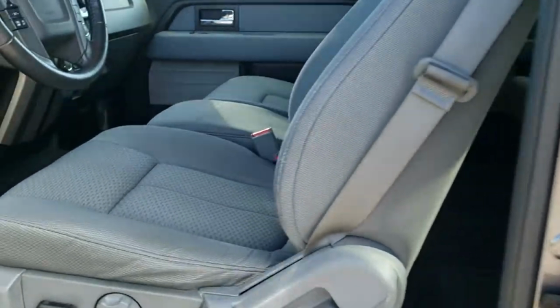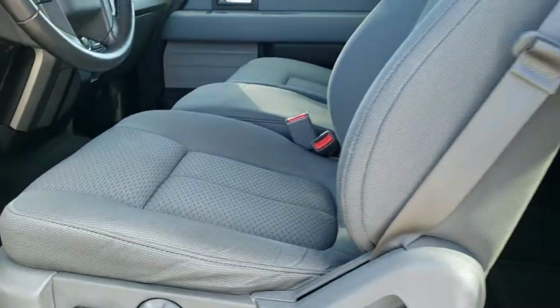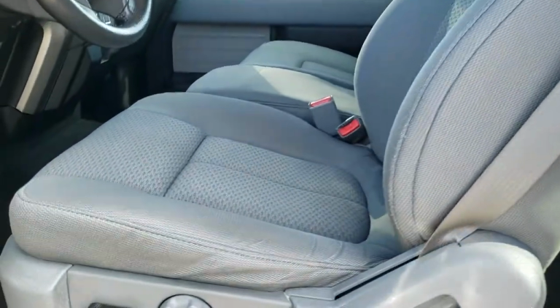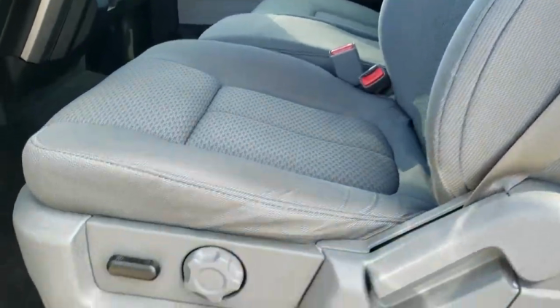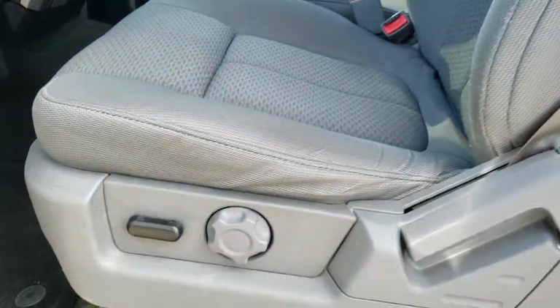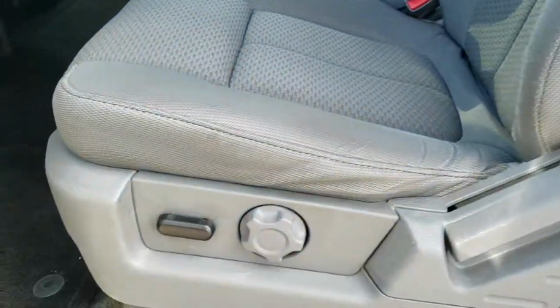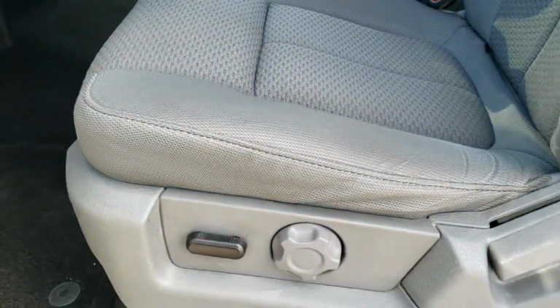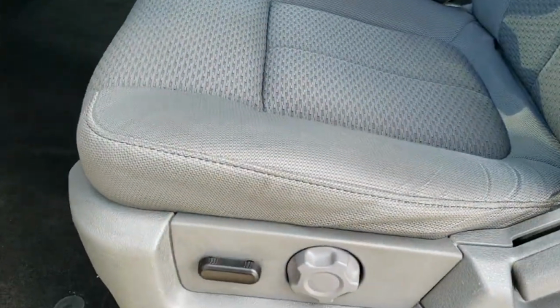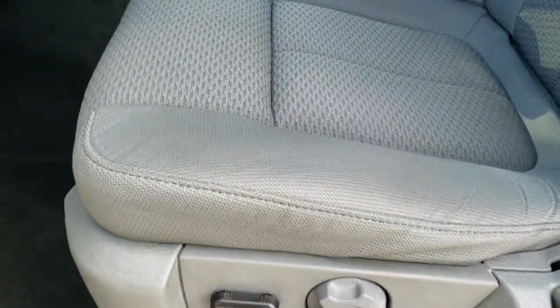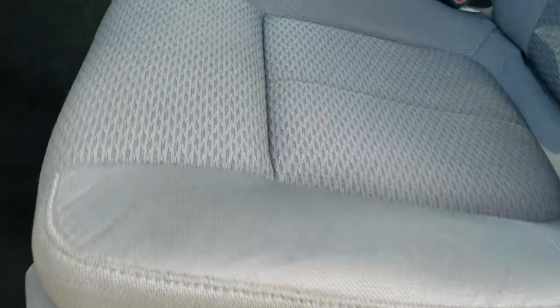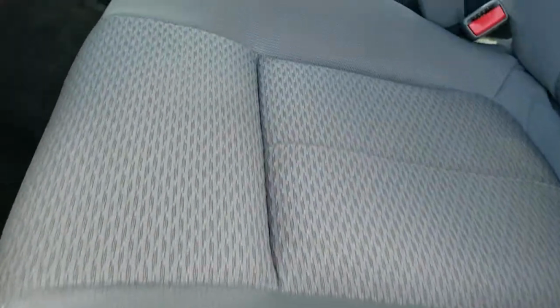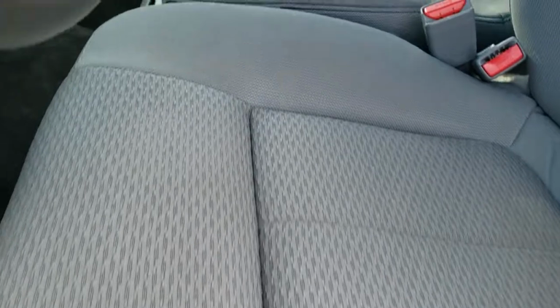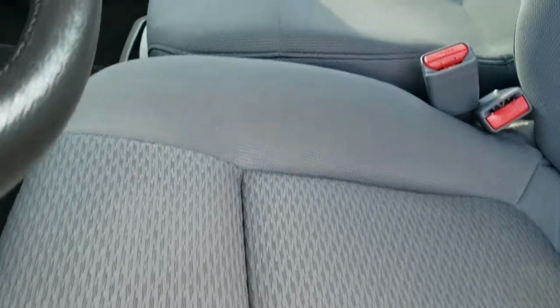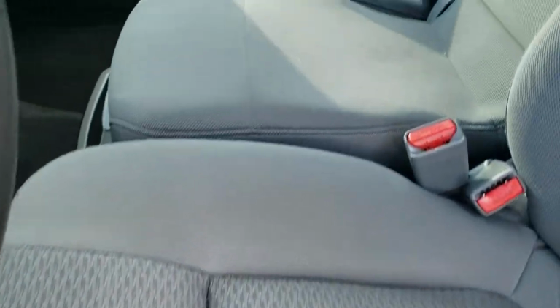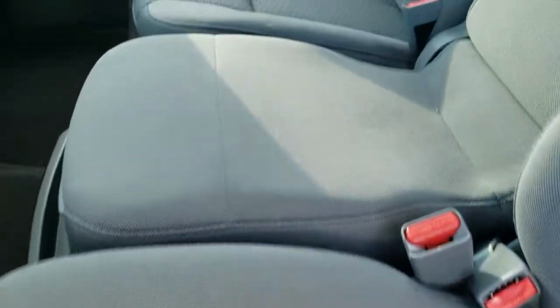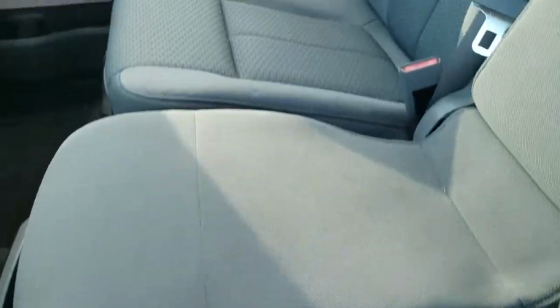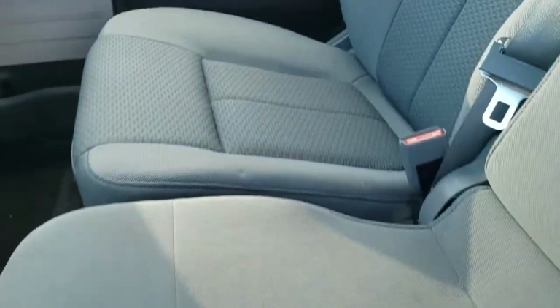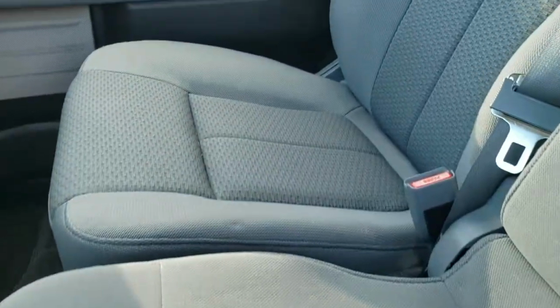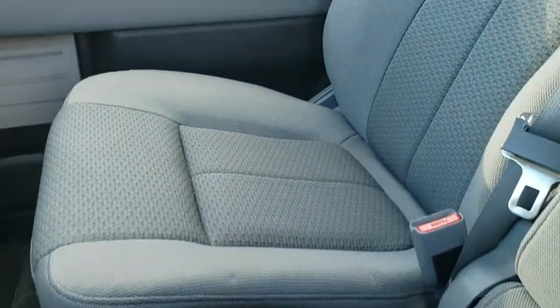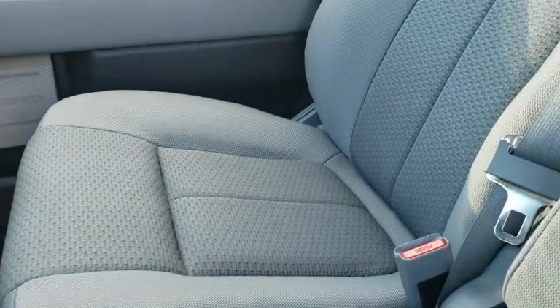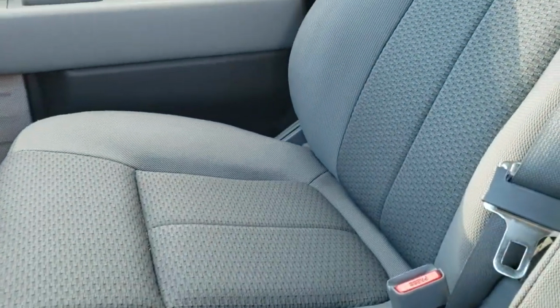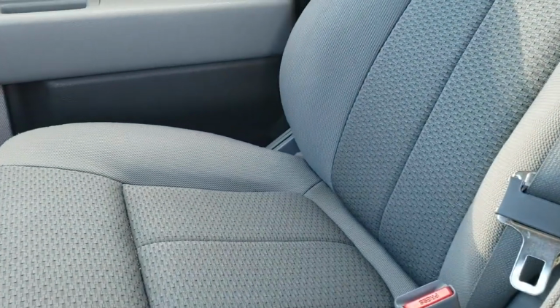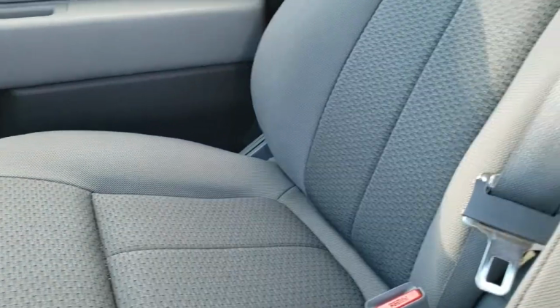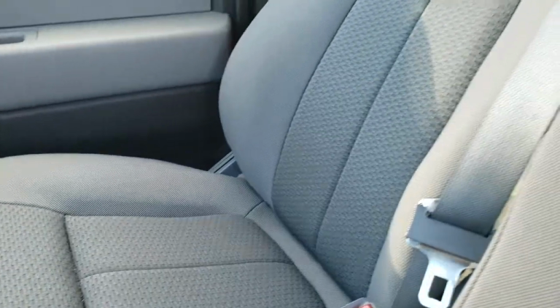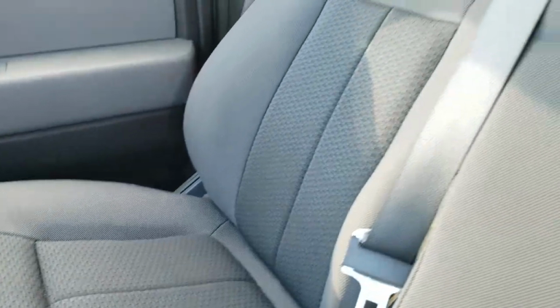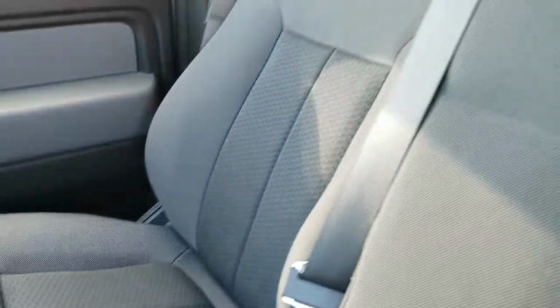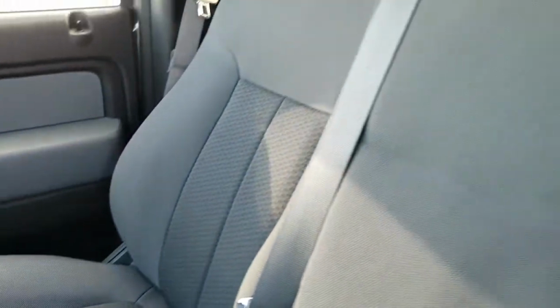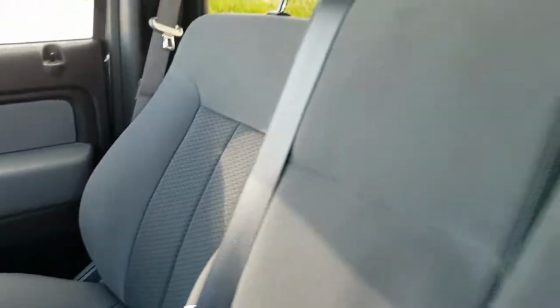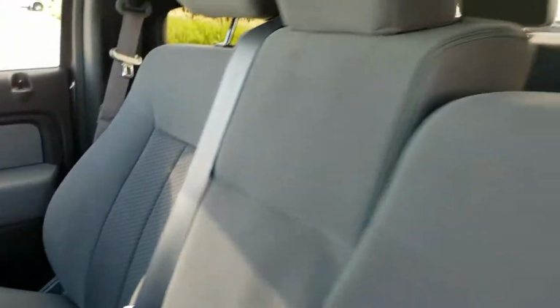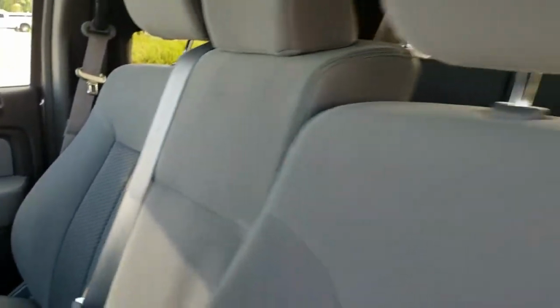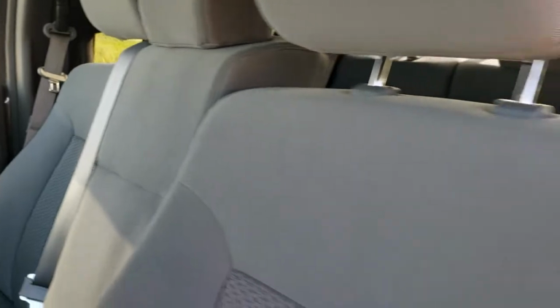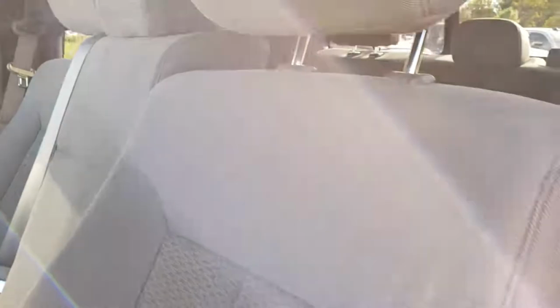Inside, the XLT package gives you the gray cloth interior. You get the 40/20/40 split bench seating.